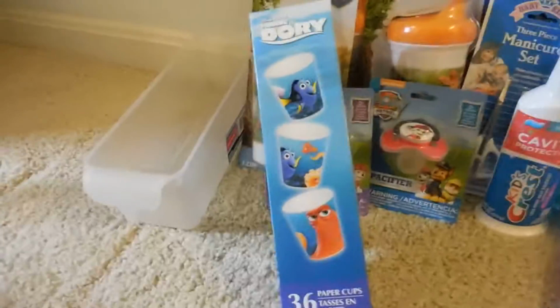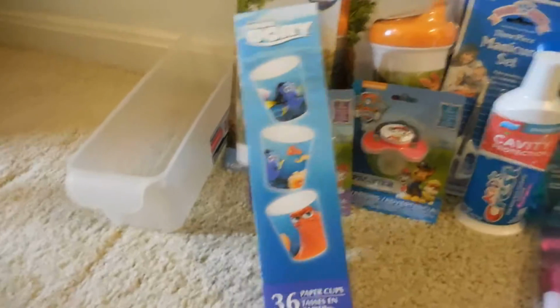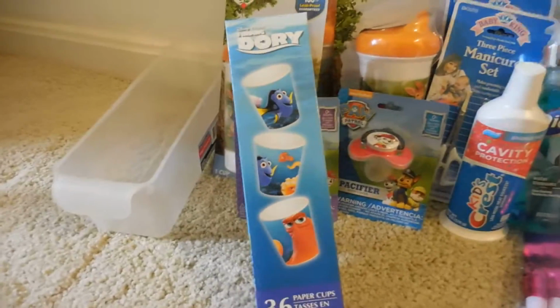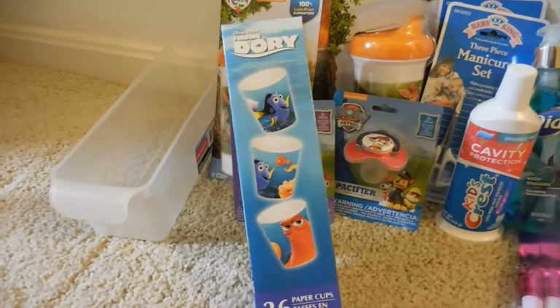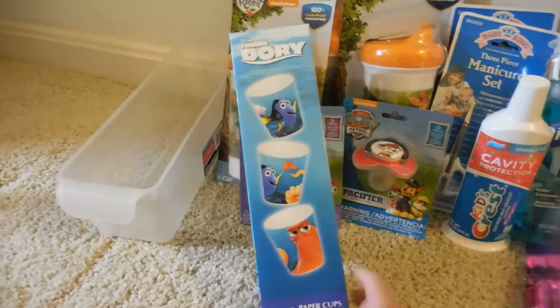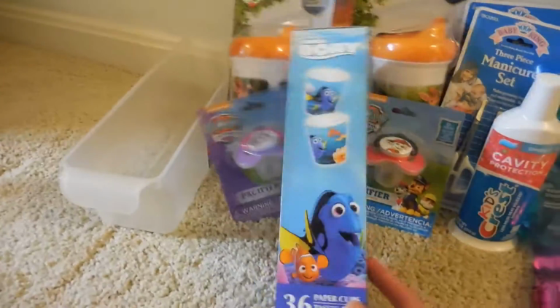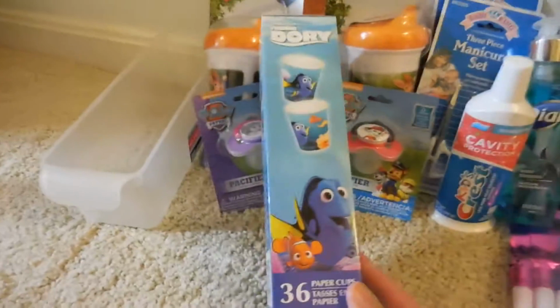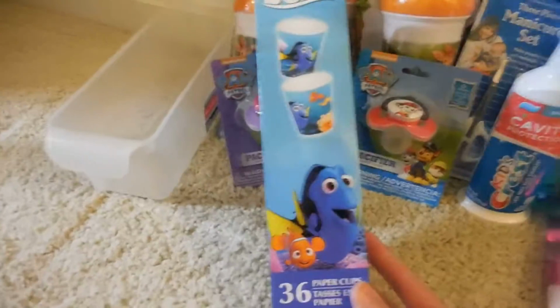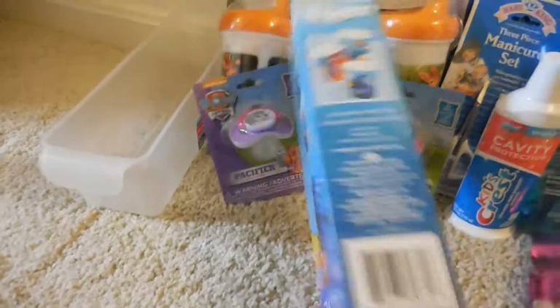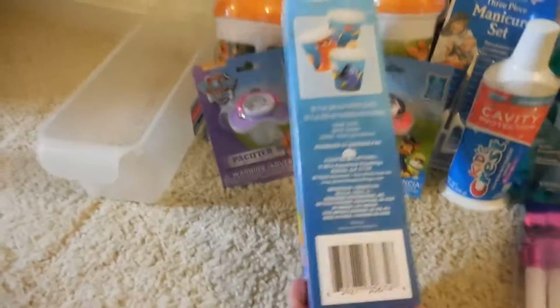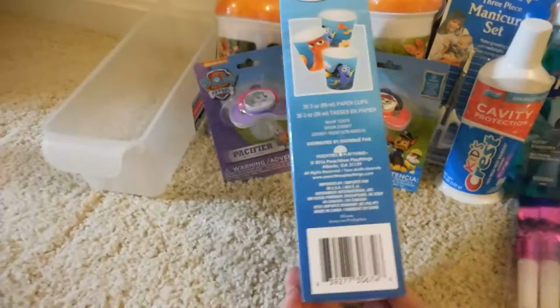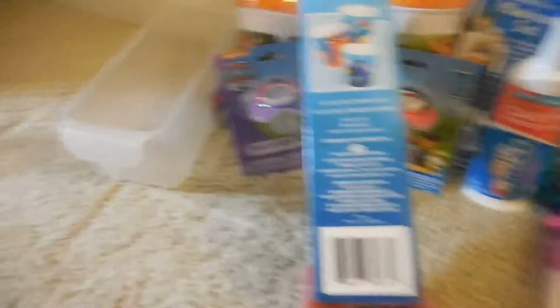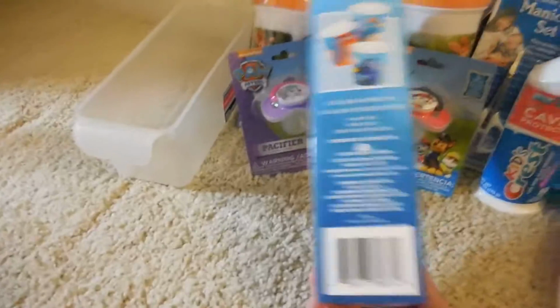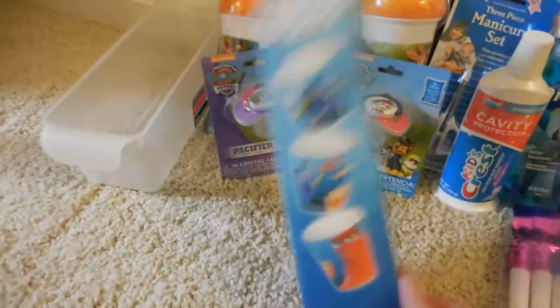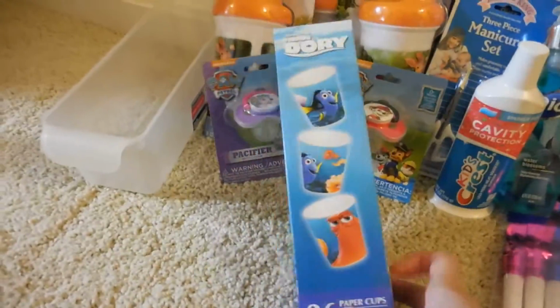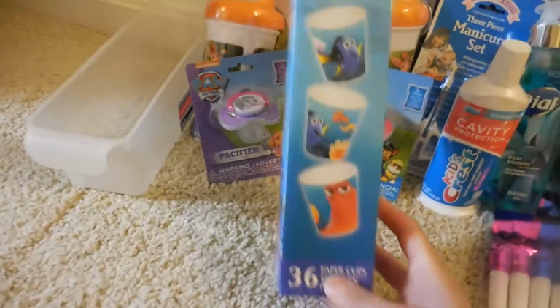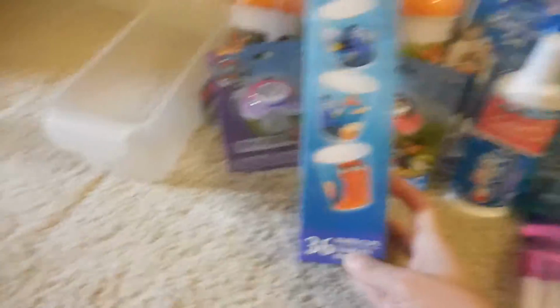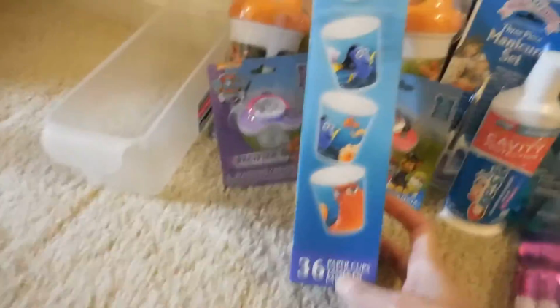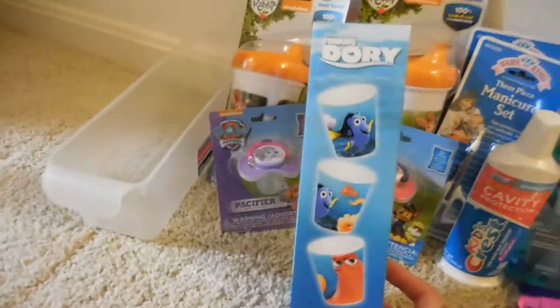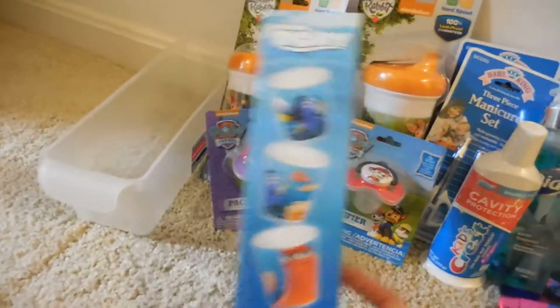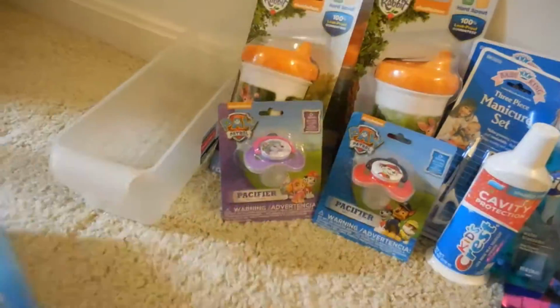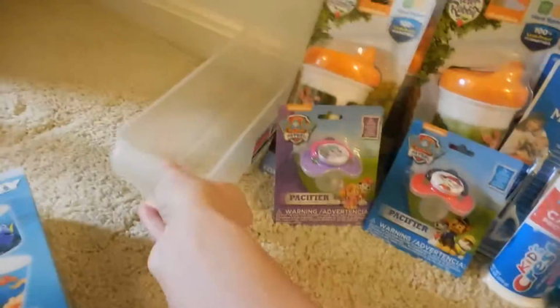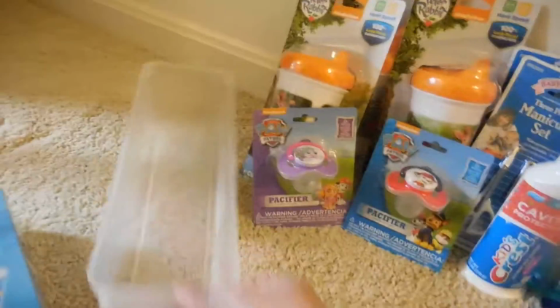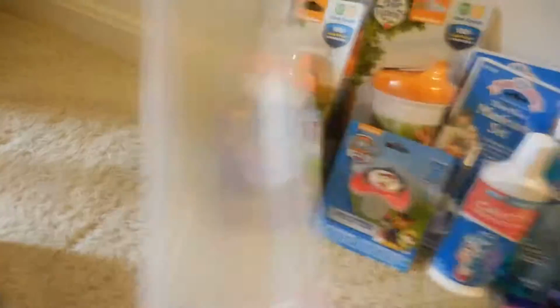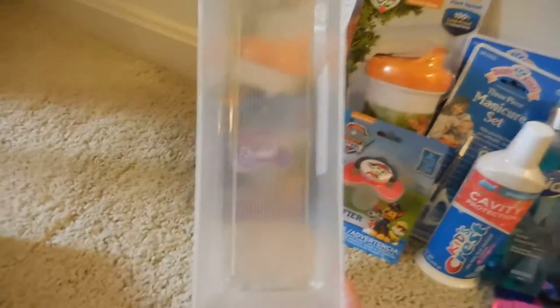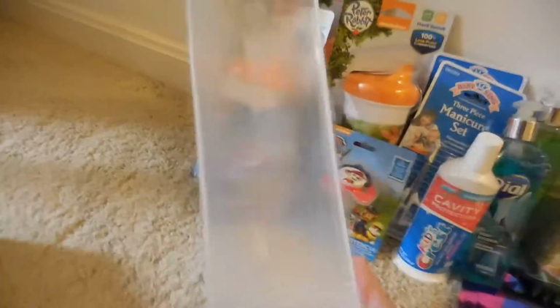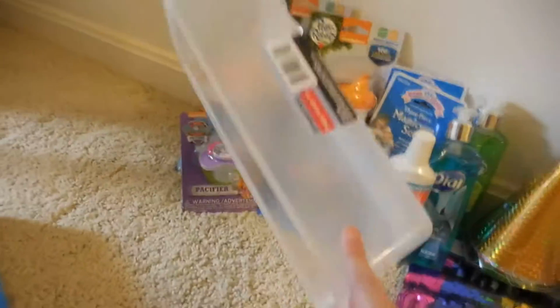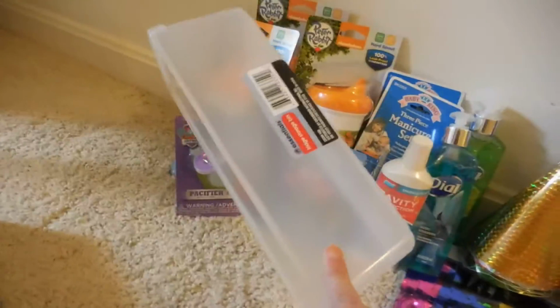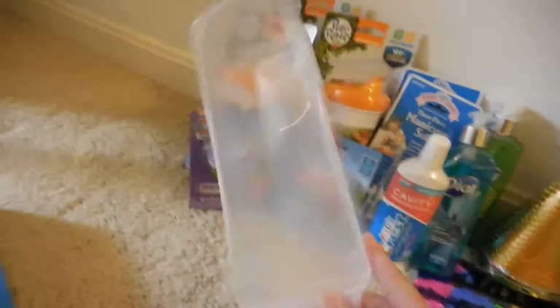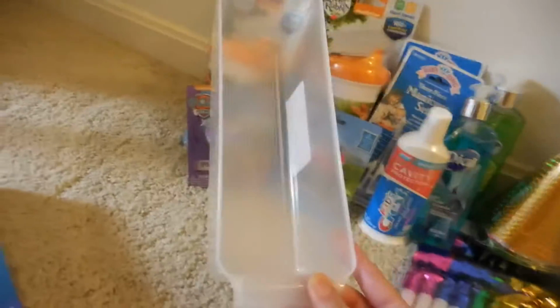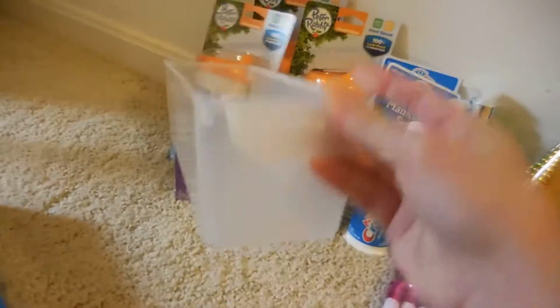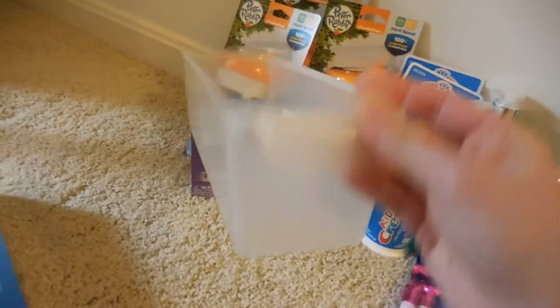They're 36 paper cups. I got them to put in the bathroom for when the kids brush their teeth. I picked that up. I also found another one of these trays for the fridge, and so I did purchase another one.